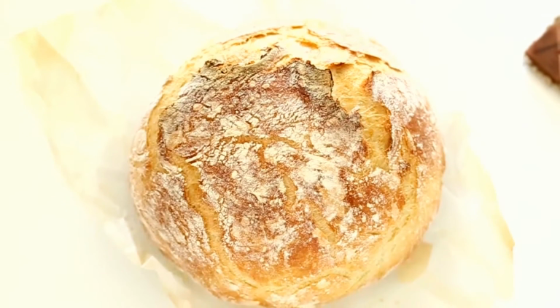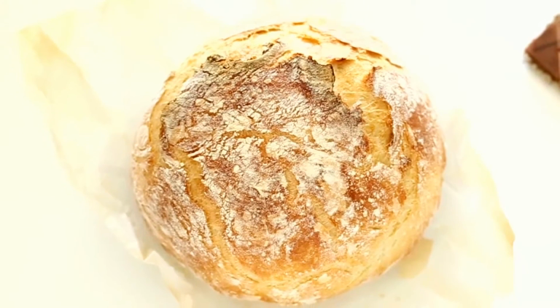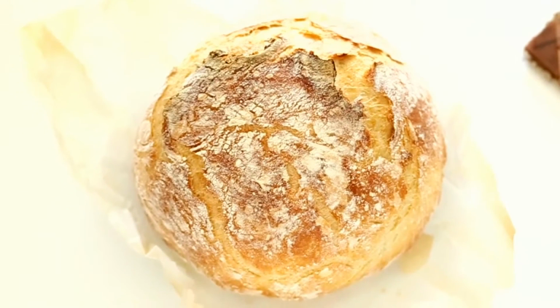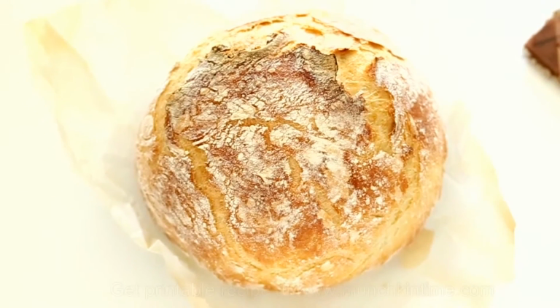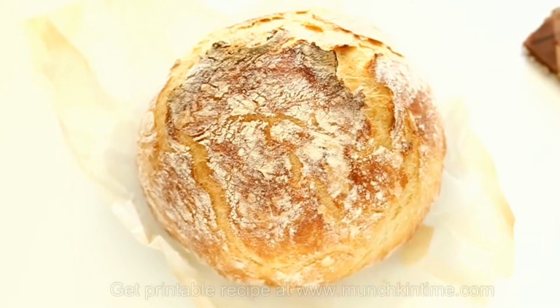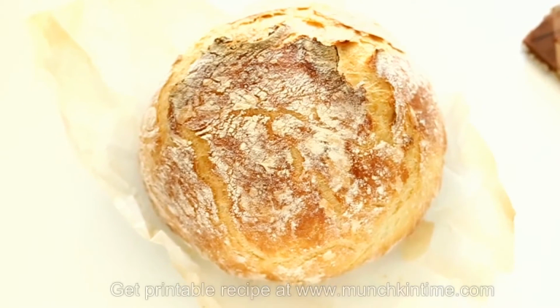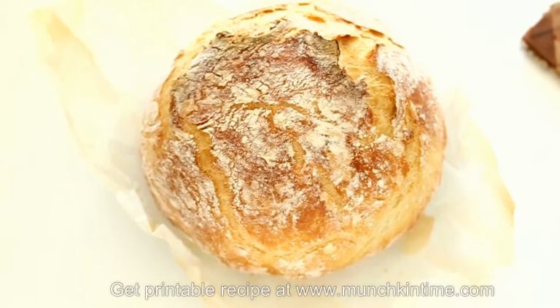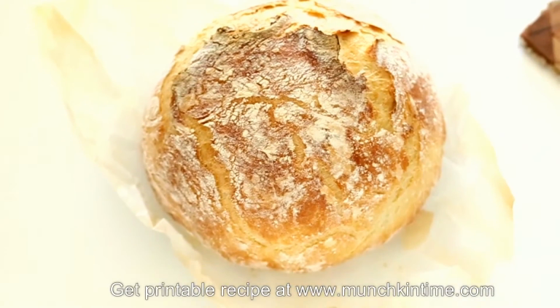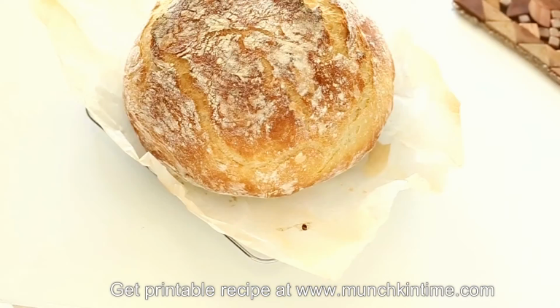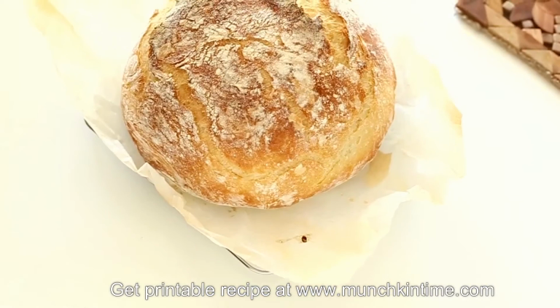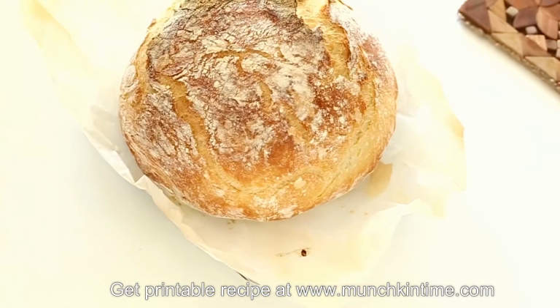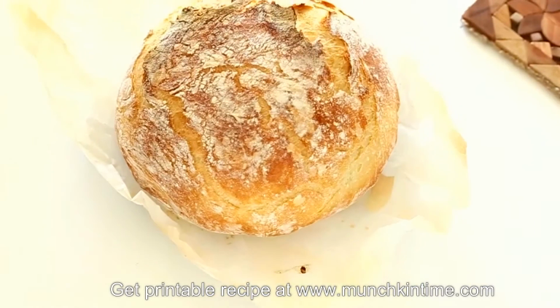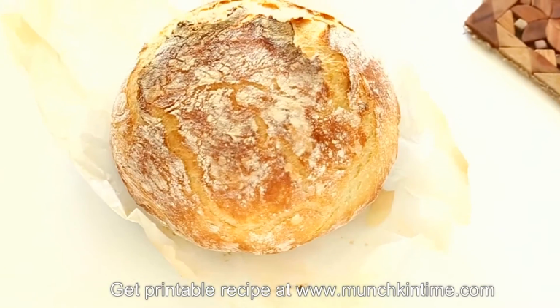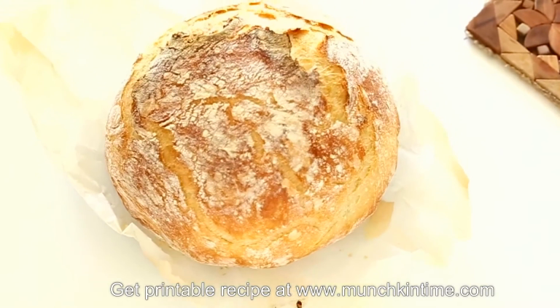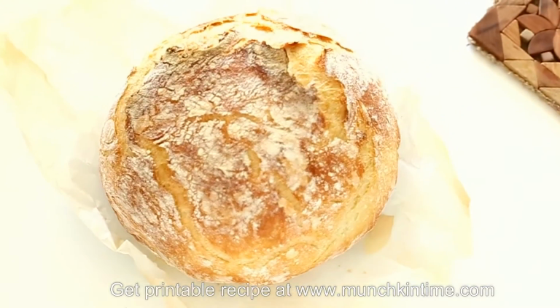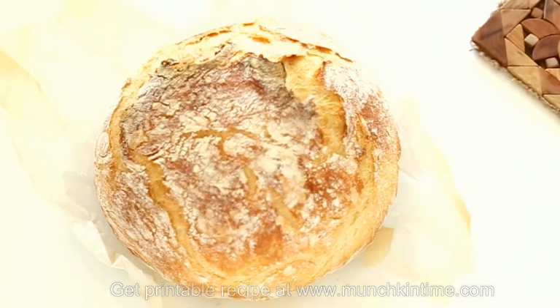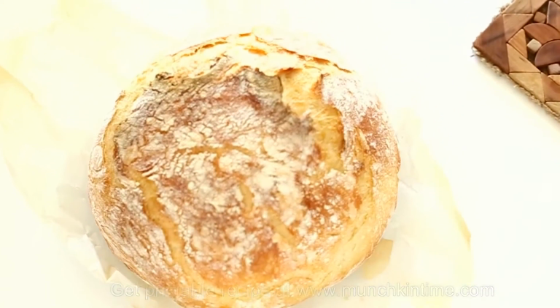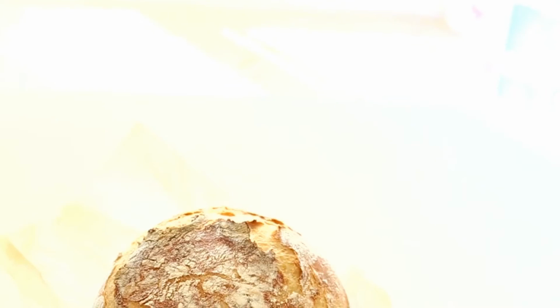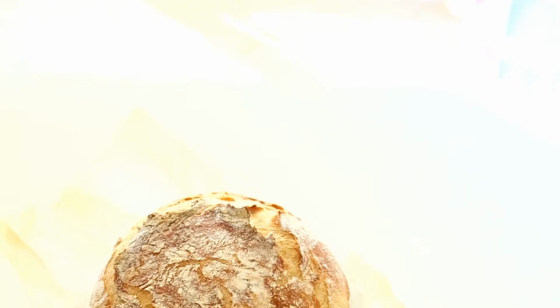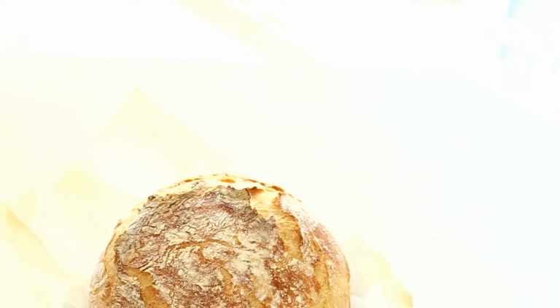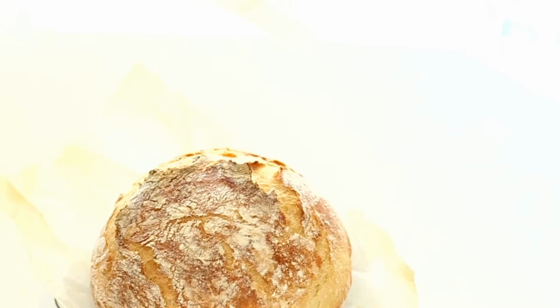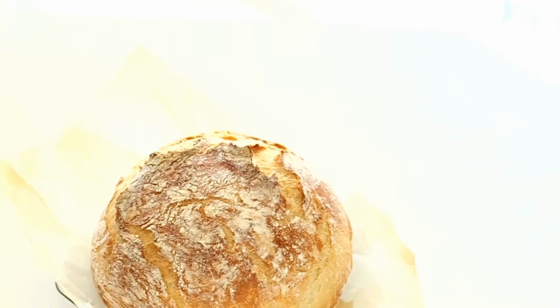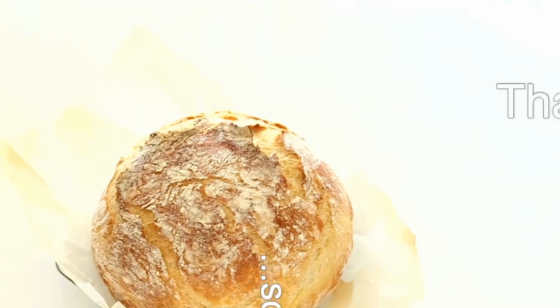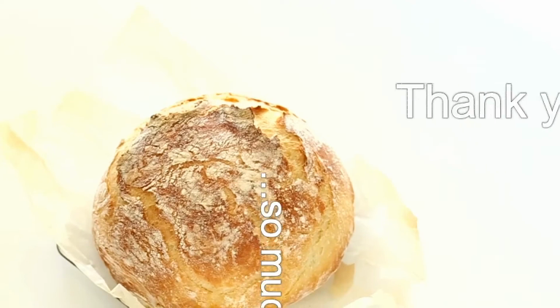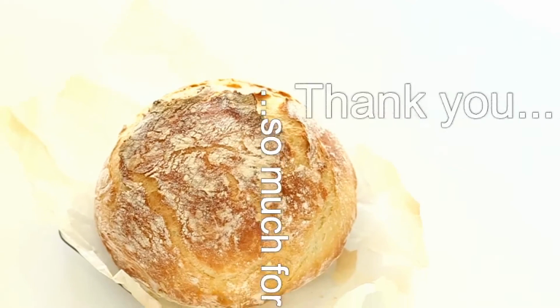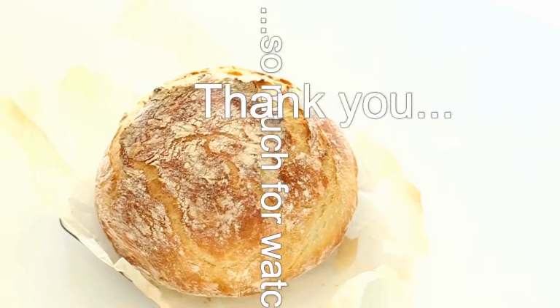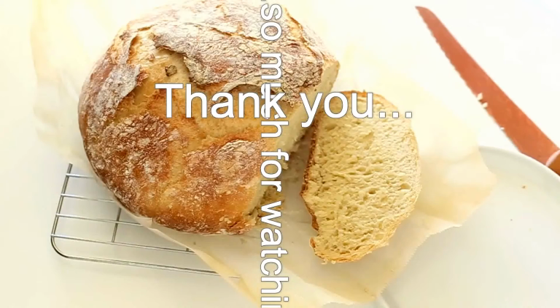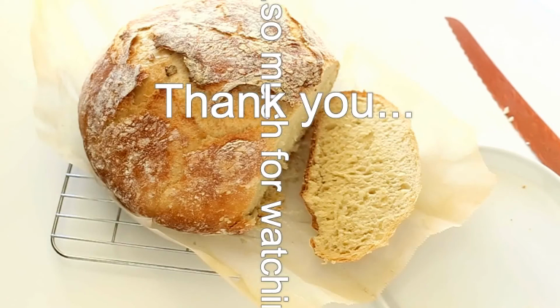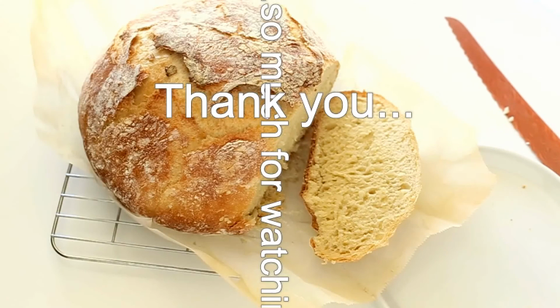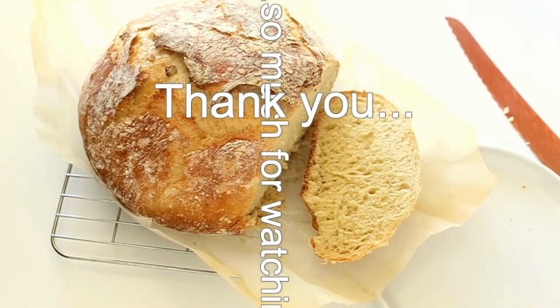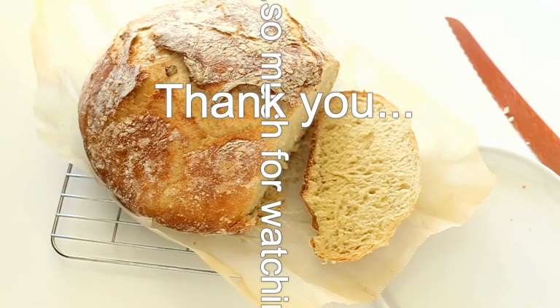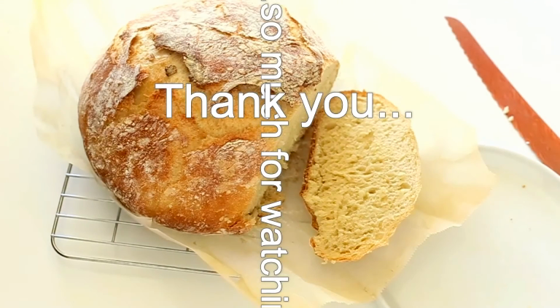Slice with a bread knife and enjoy. I hope you guys like this recipe. Get the printable recipe at MunchkinTime.com — thank you guys so much for watching and I'll see you in the next video!